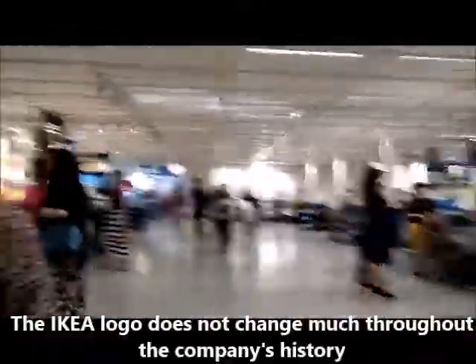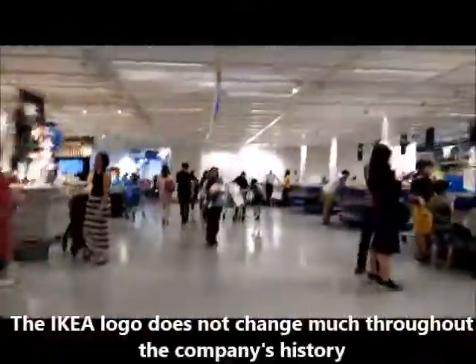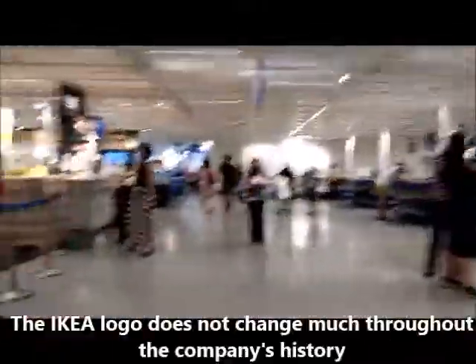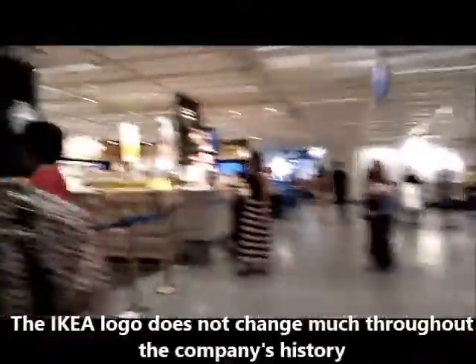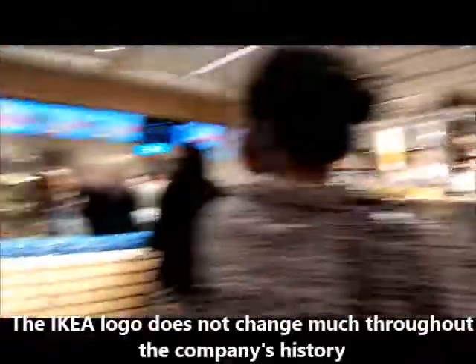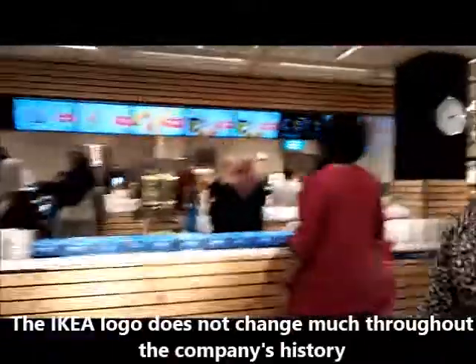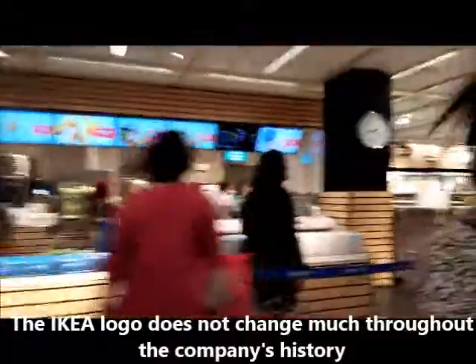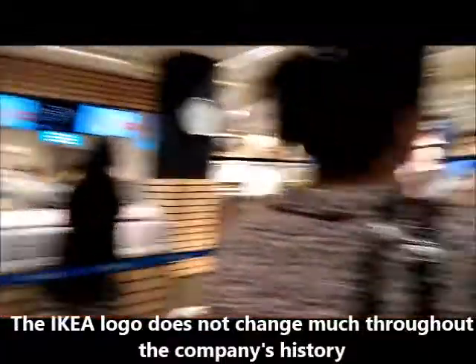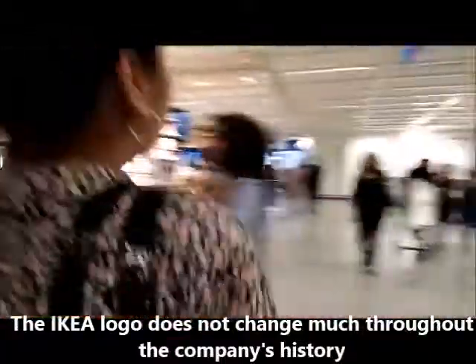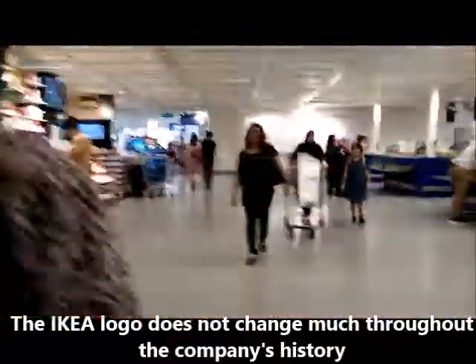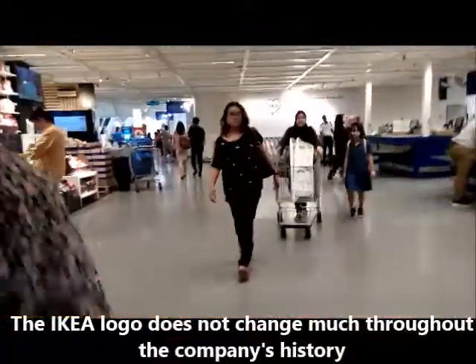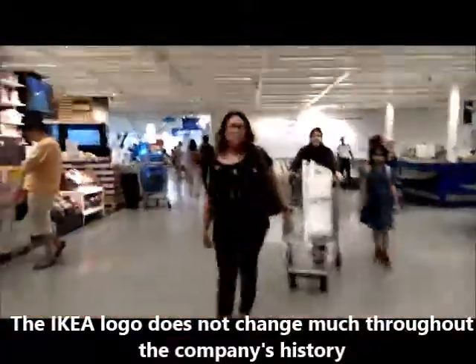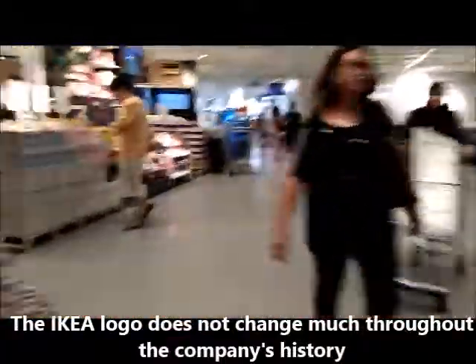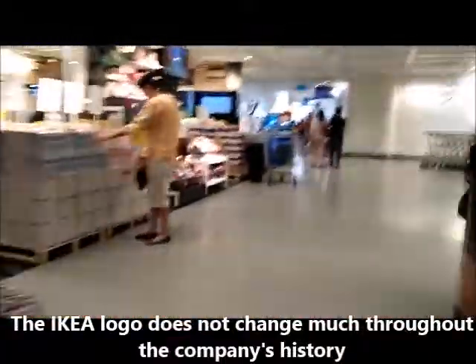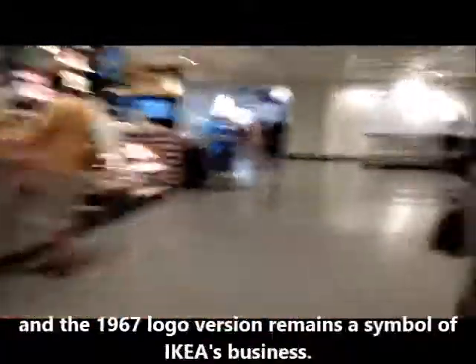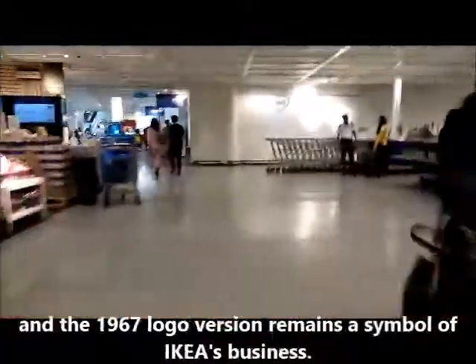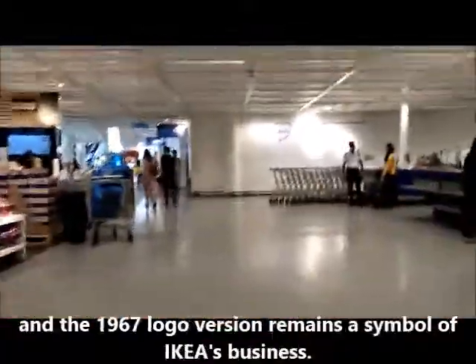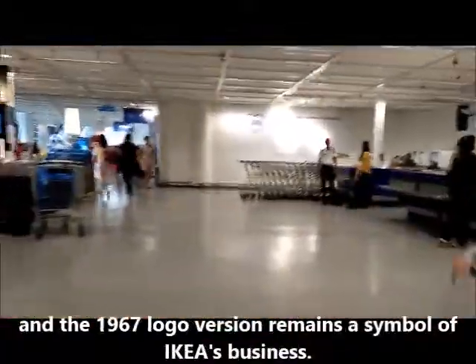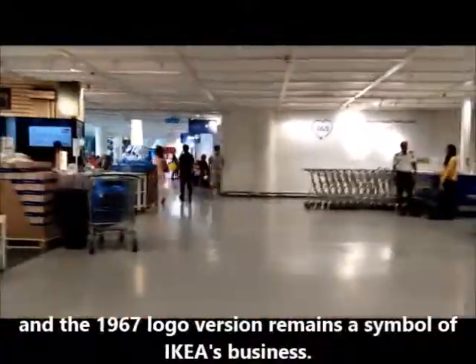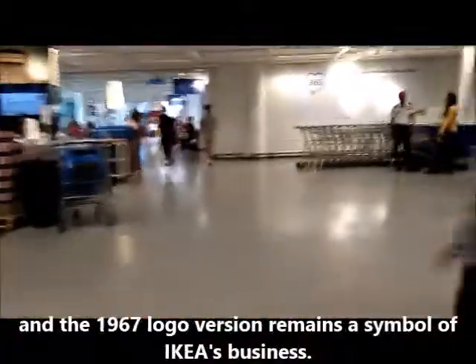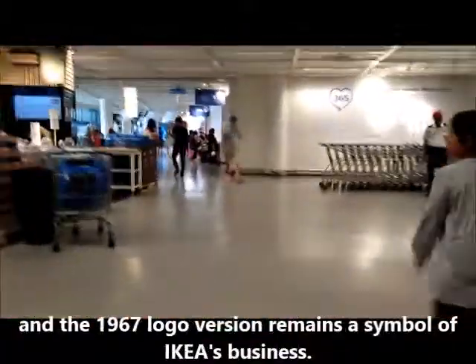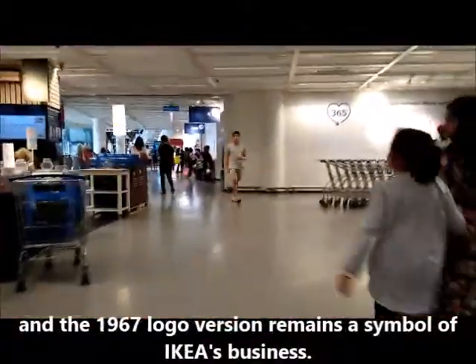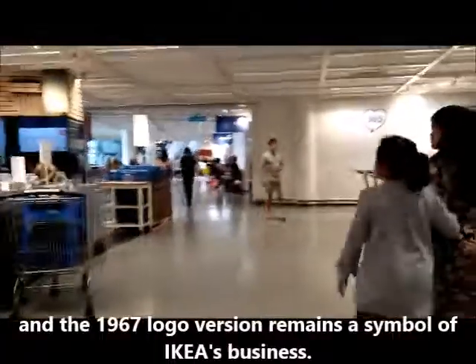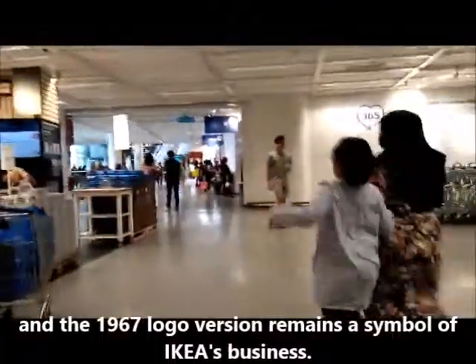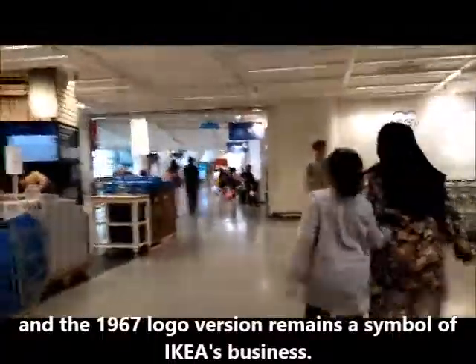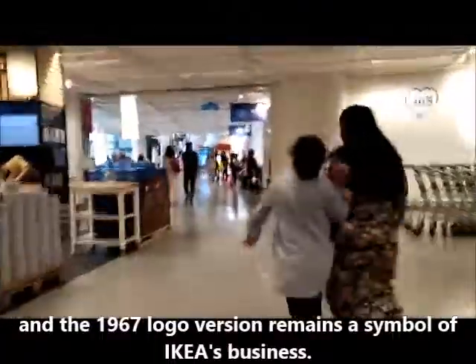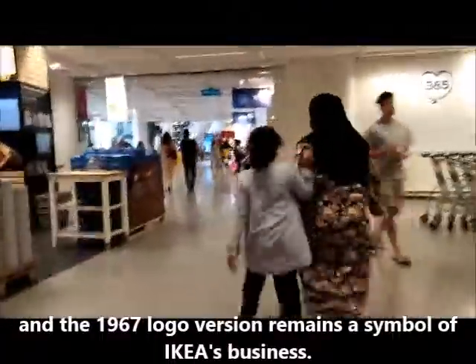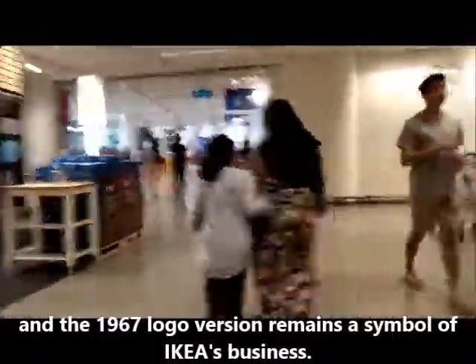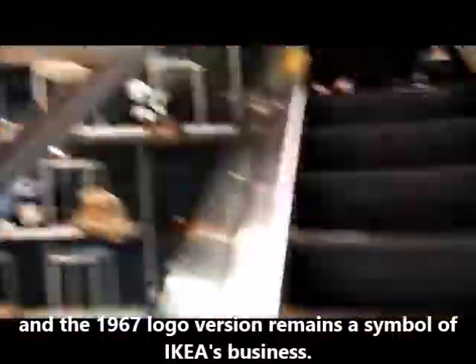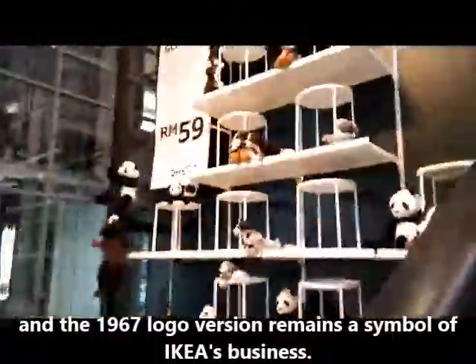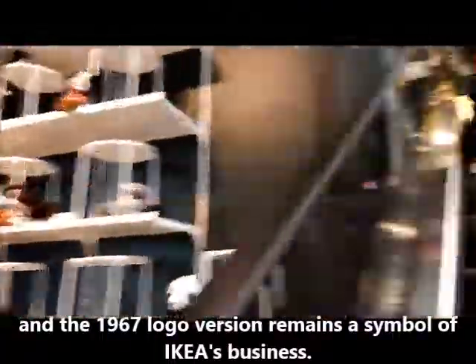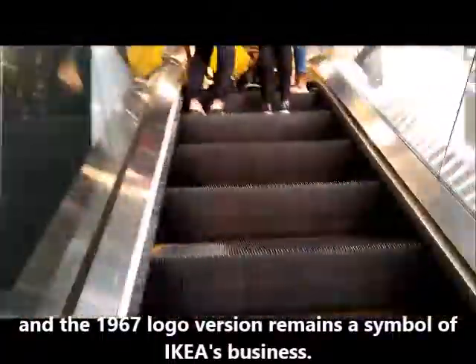The IKEA logo does not change much throughout the company's history, and the 1967 logo remains a symbol of IKEA's business.